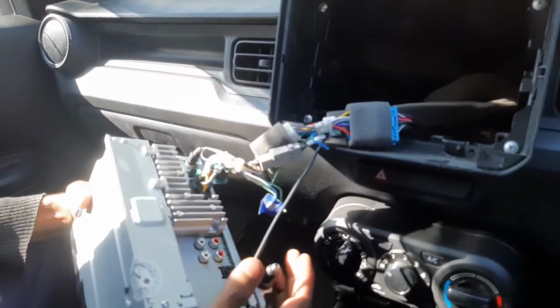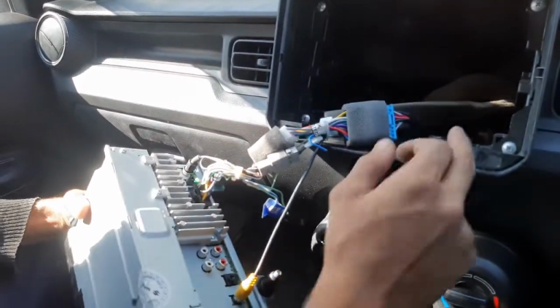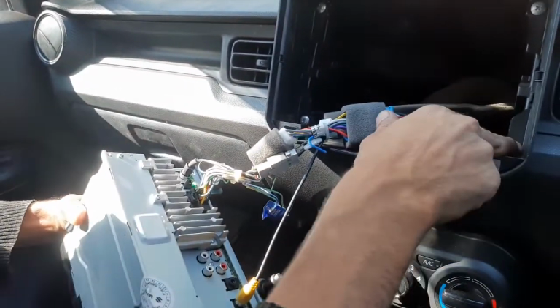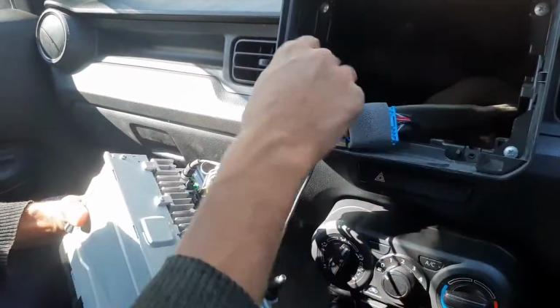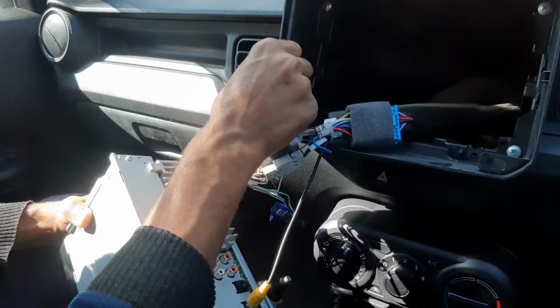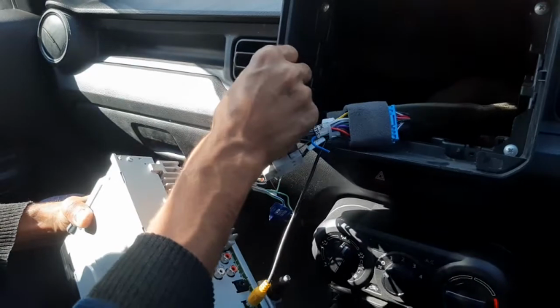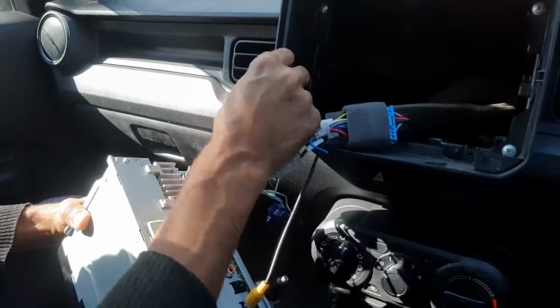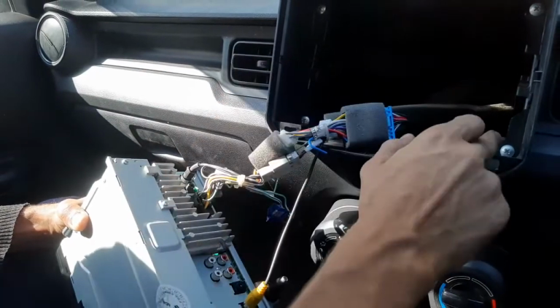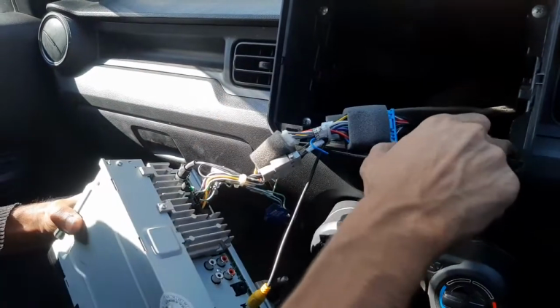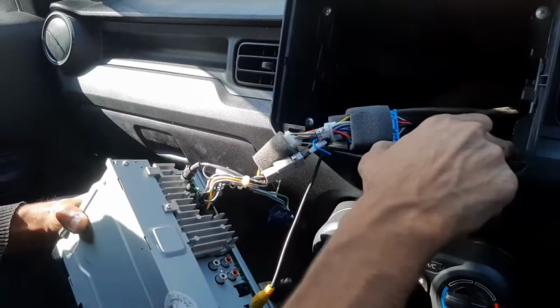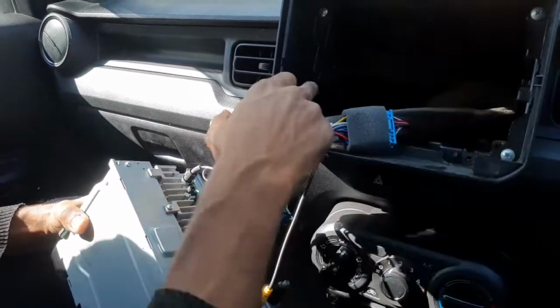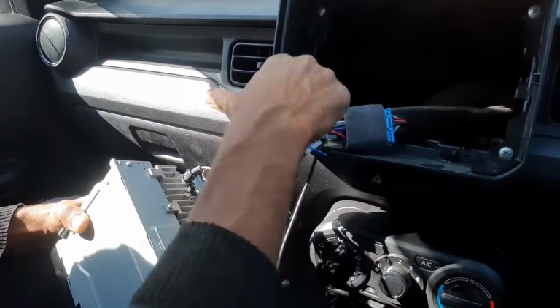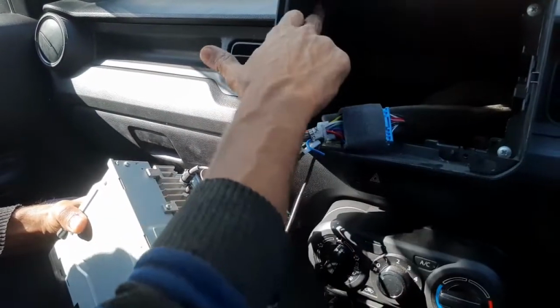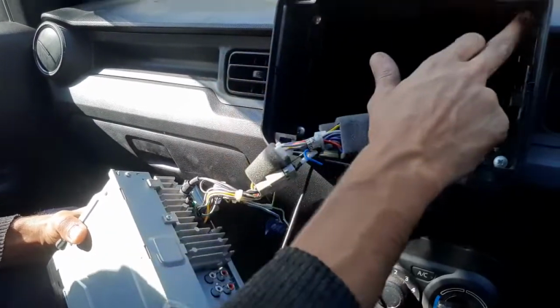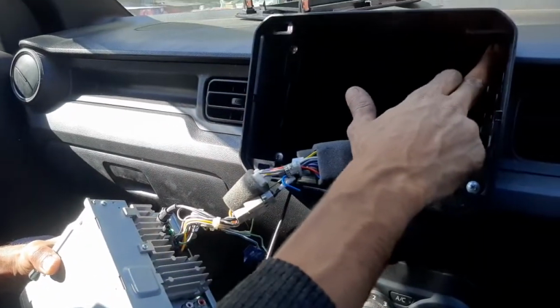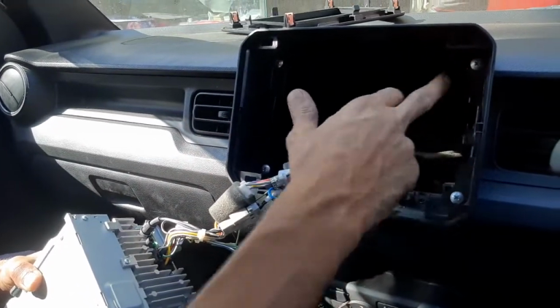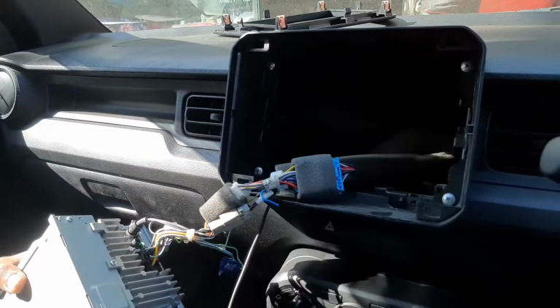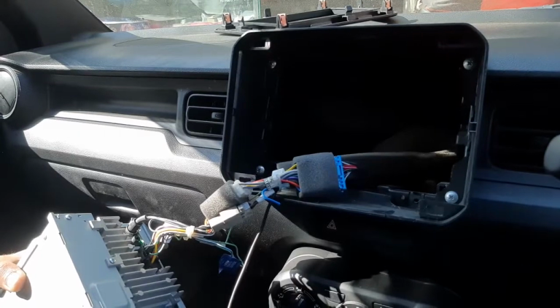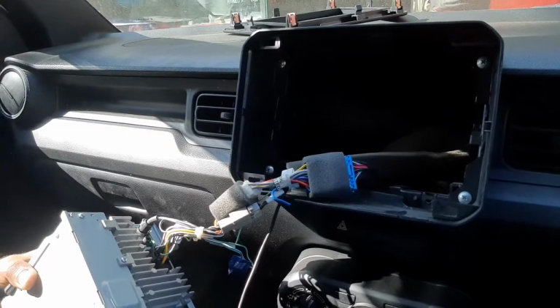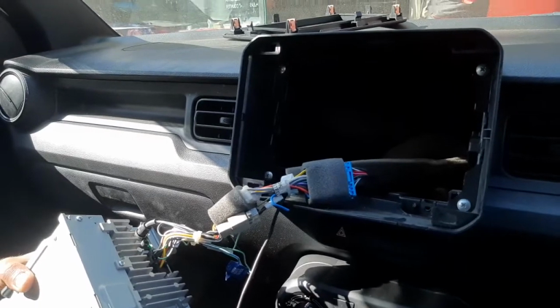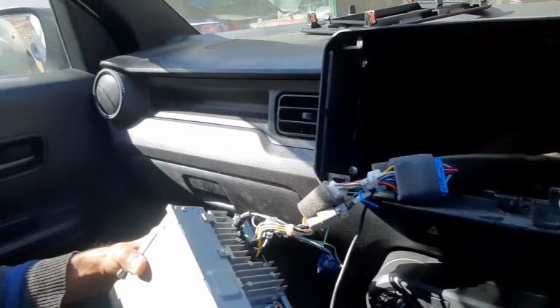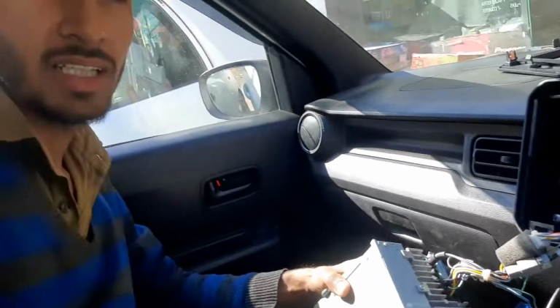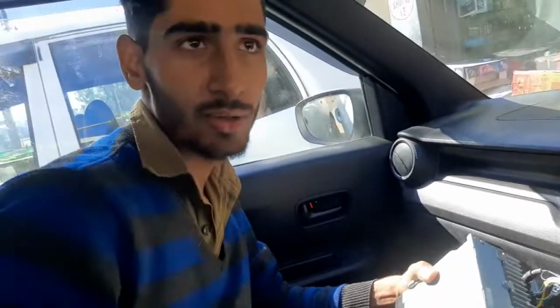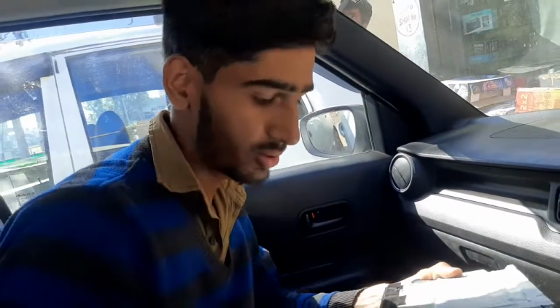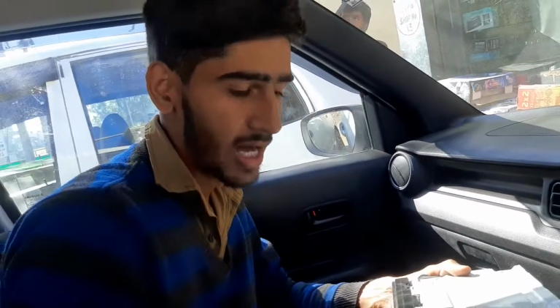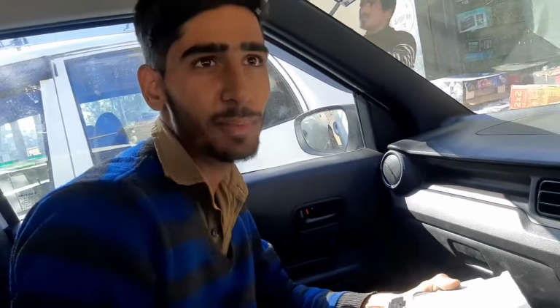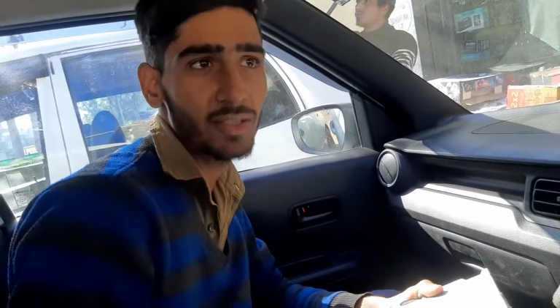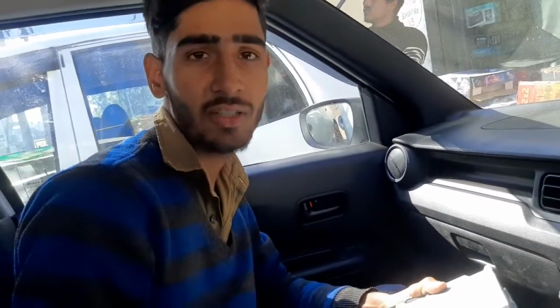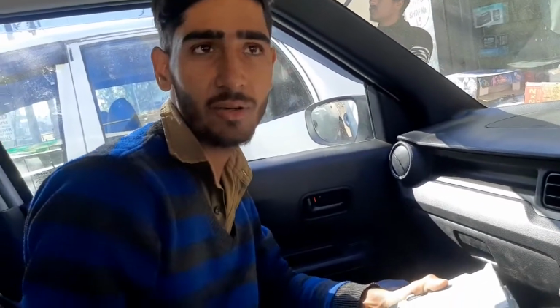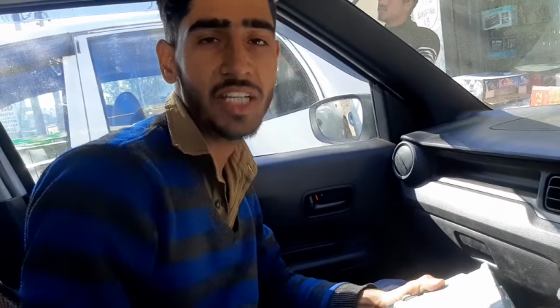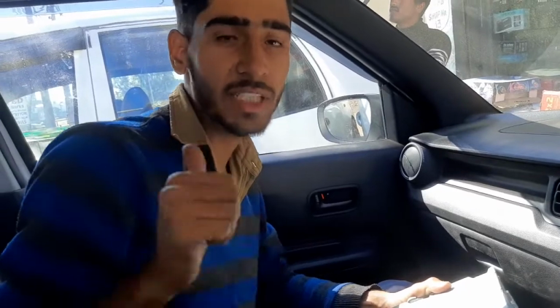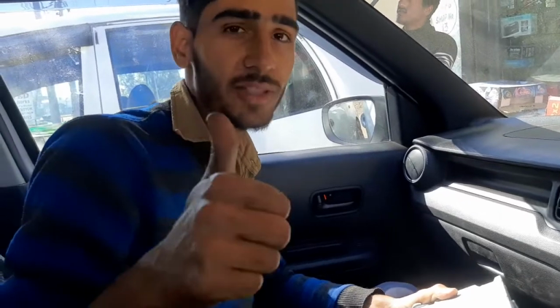We will remove it from the back. If you have to open it, then we will remove it from the back. If you like this video, please like this video and subscribe.